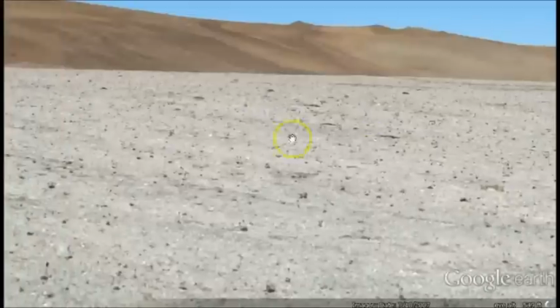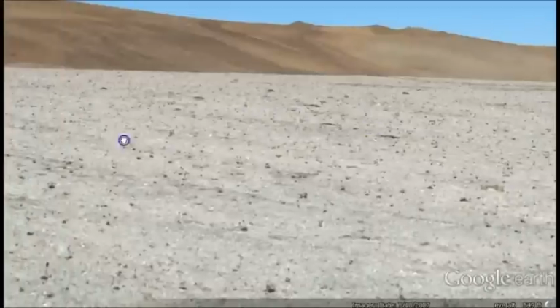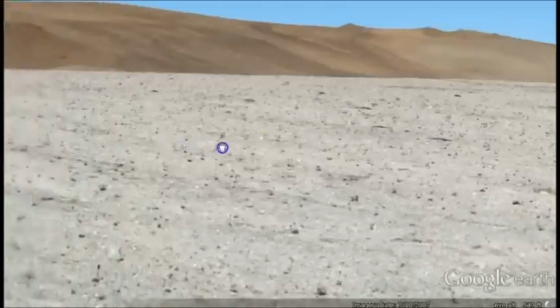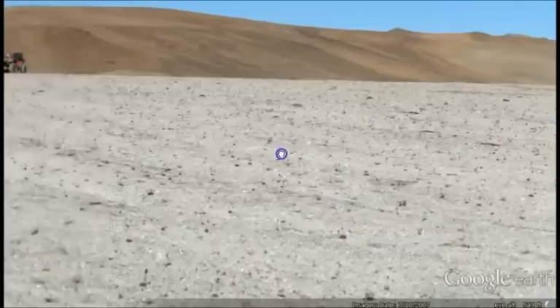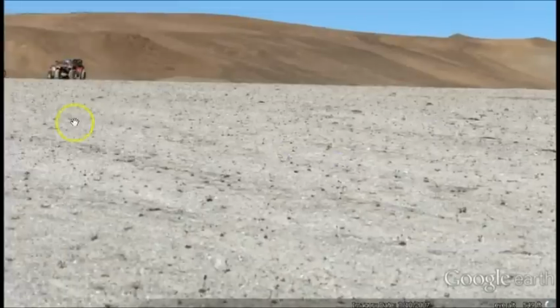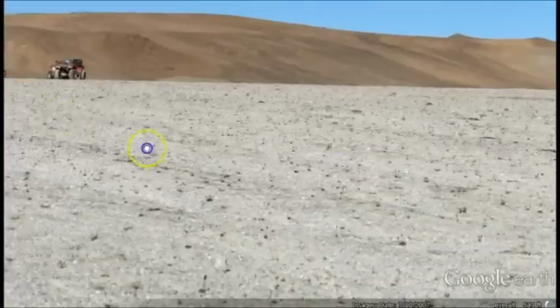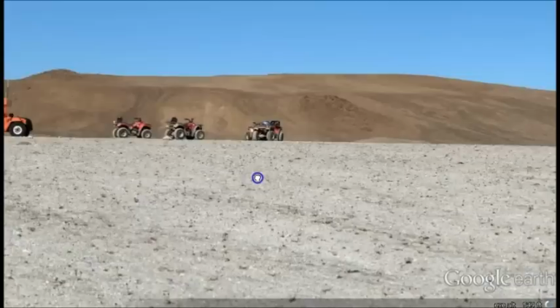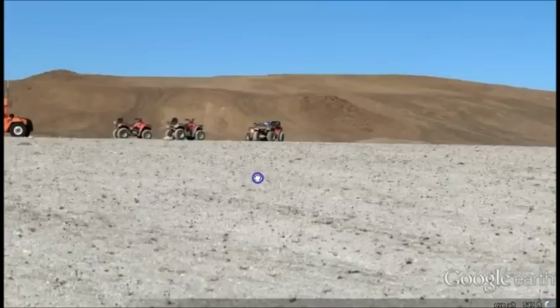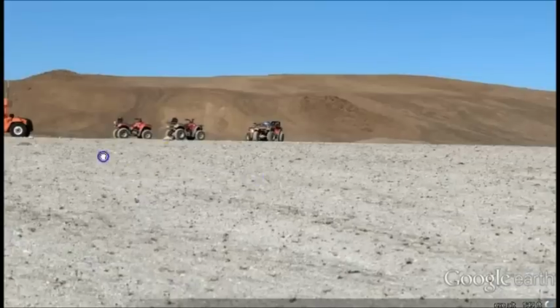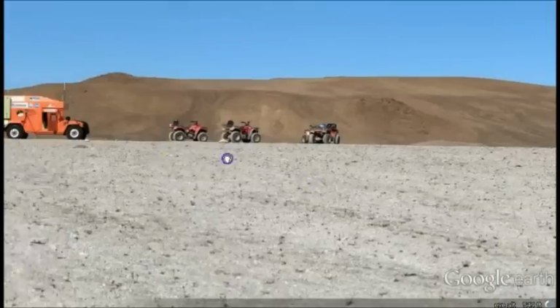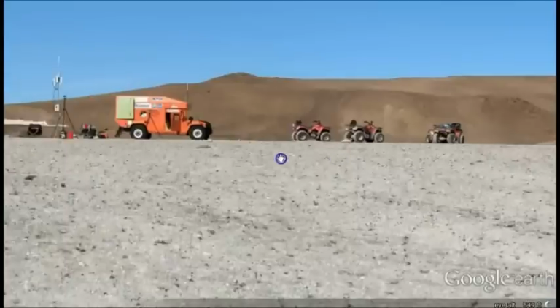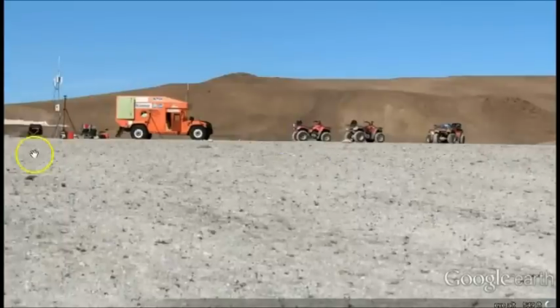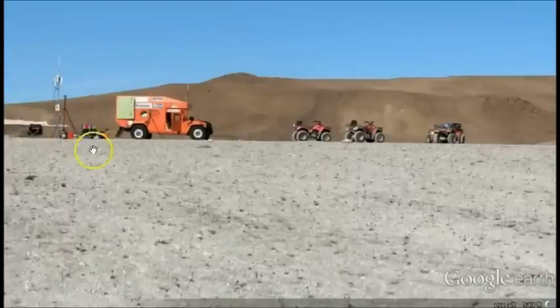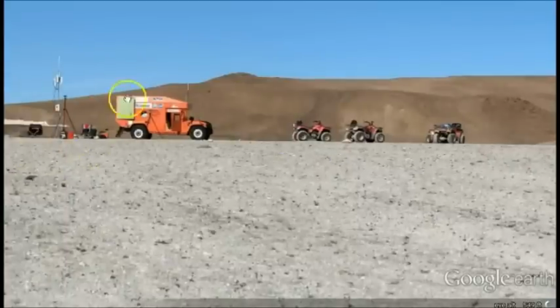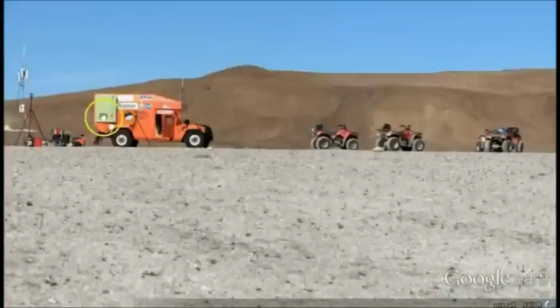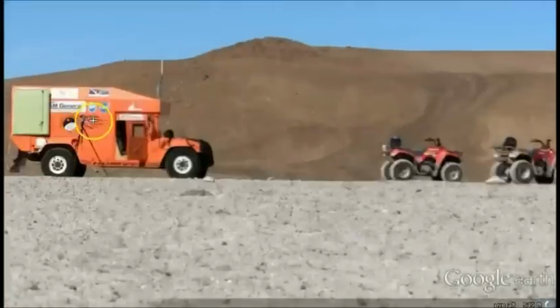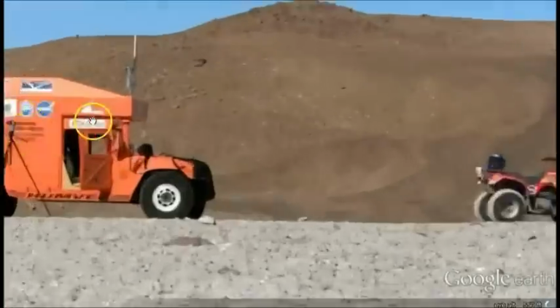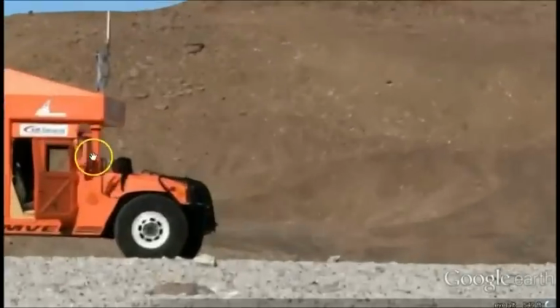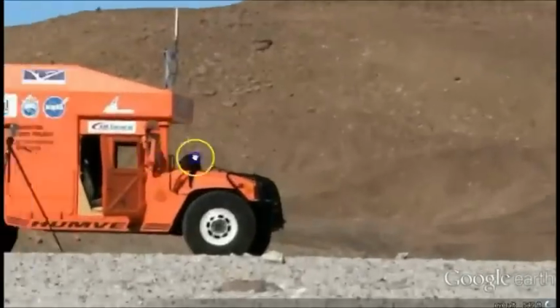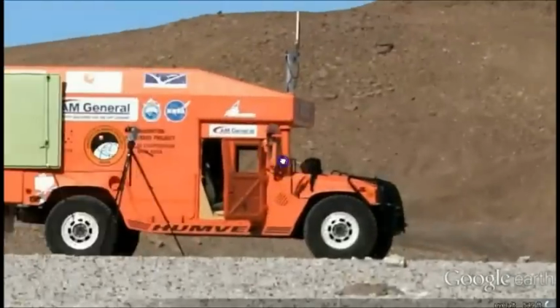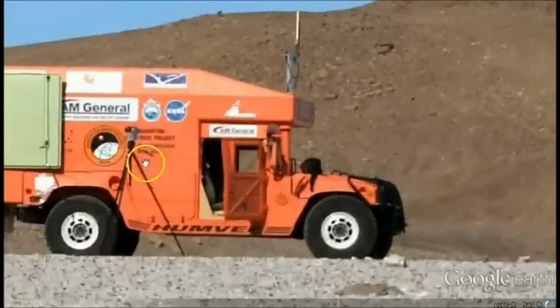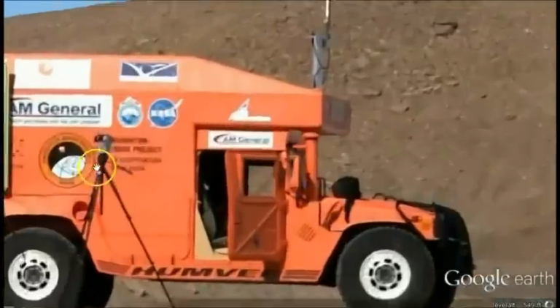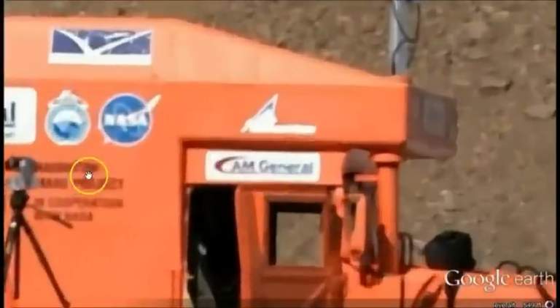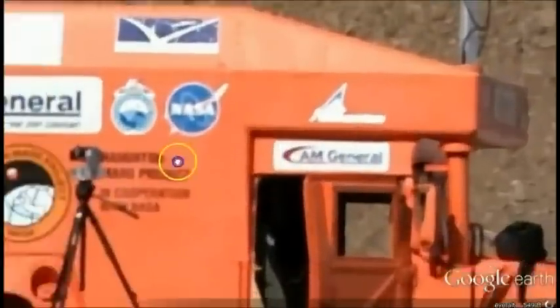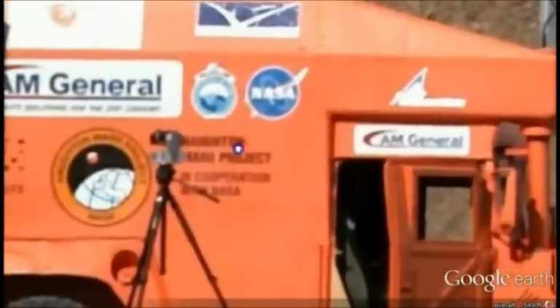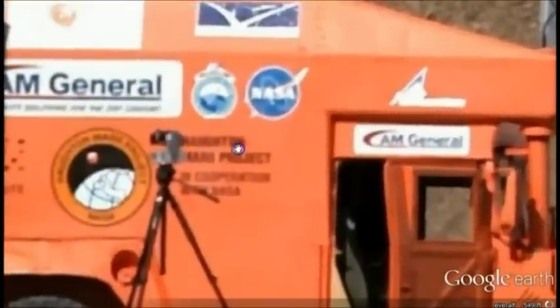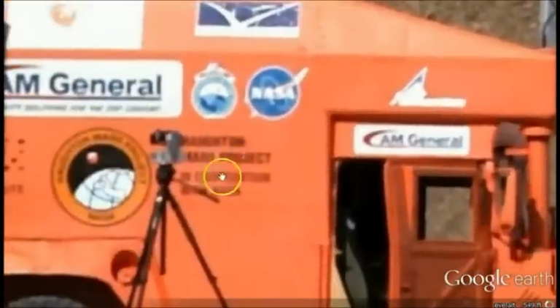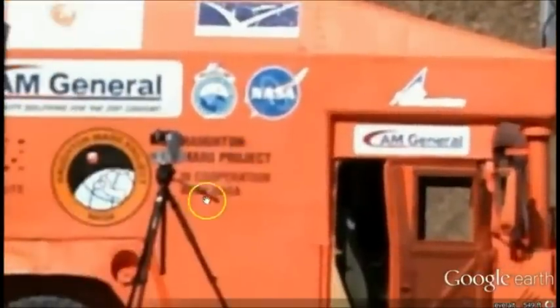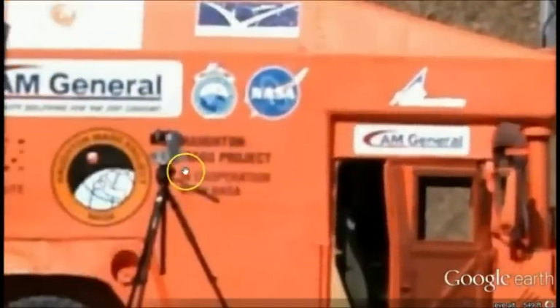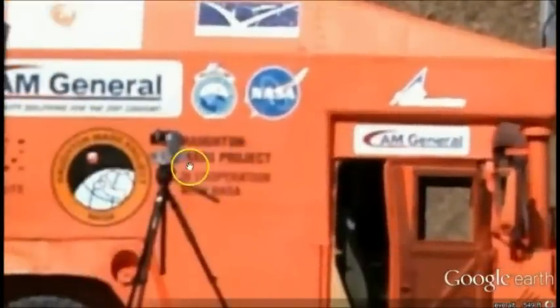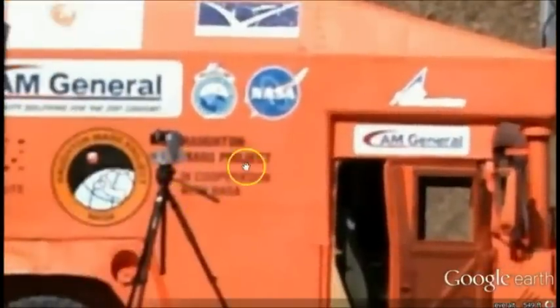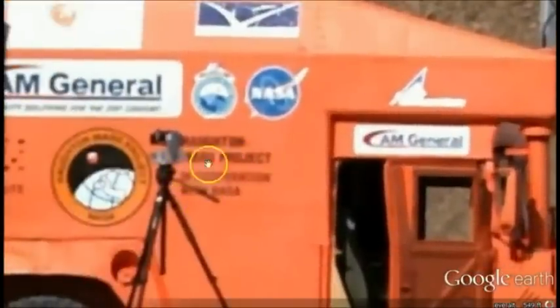This is very empty here. Oh, there's one of those ATVs. All right, now we're on to something. I got another truck — it says NASA. What's that say? Mars project?